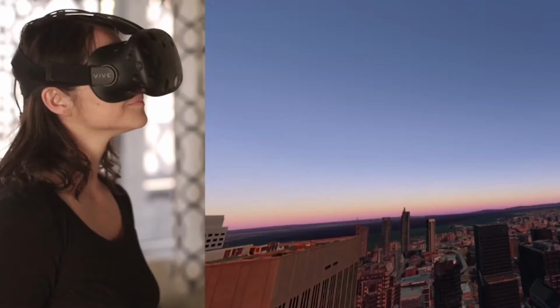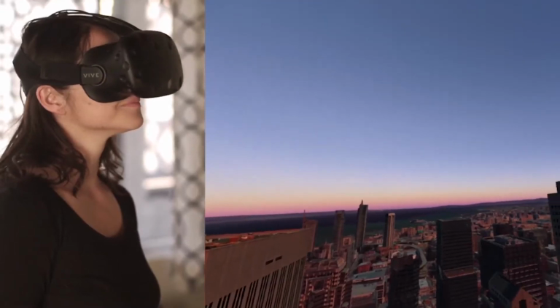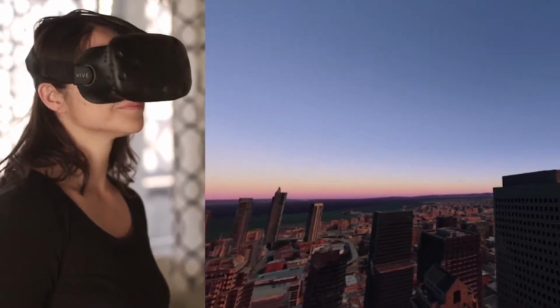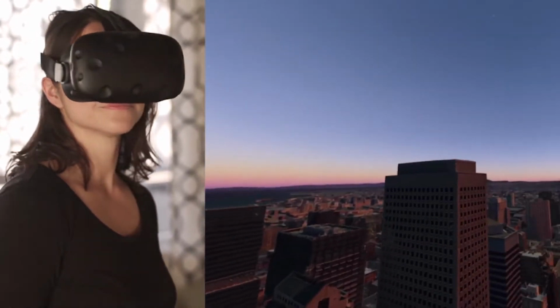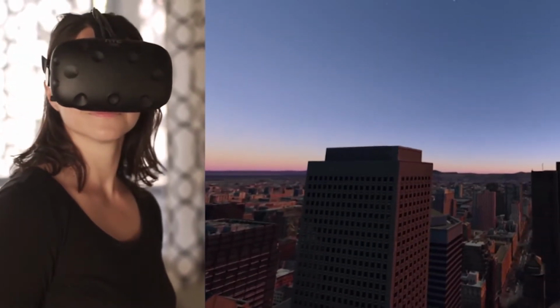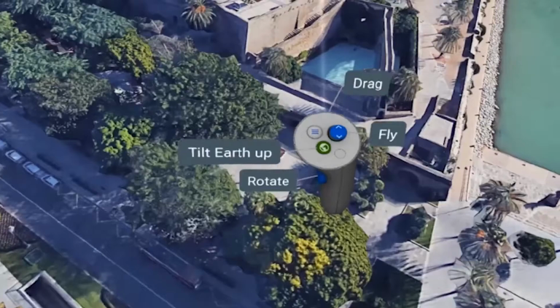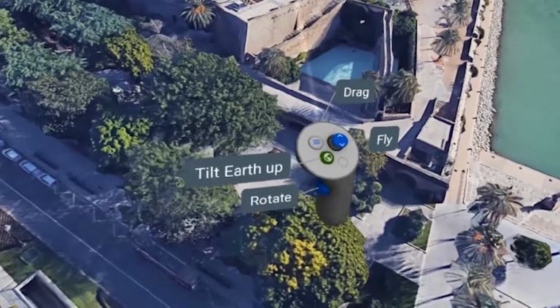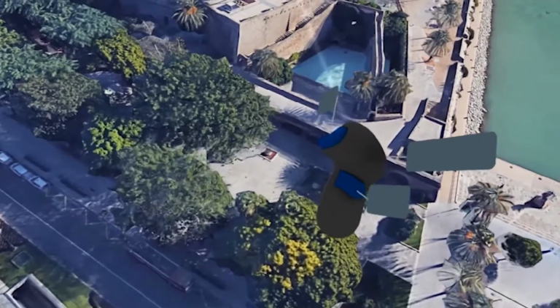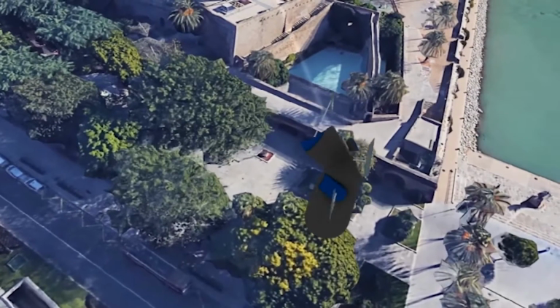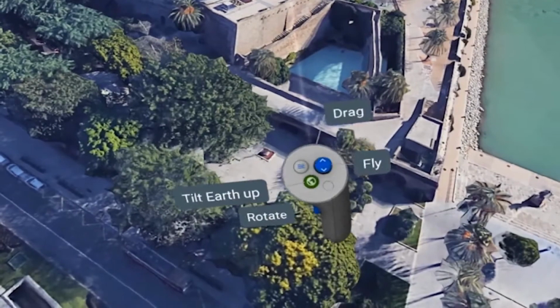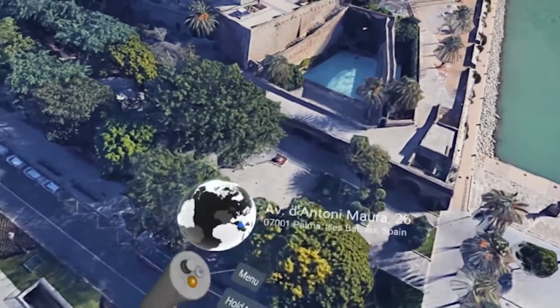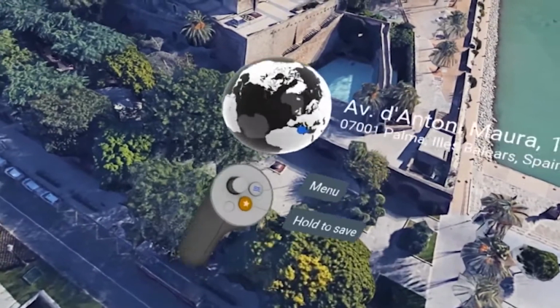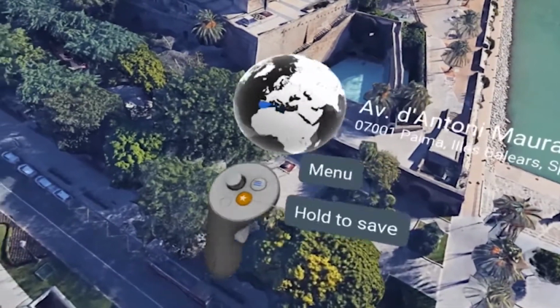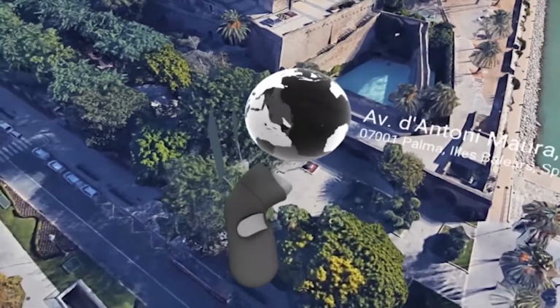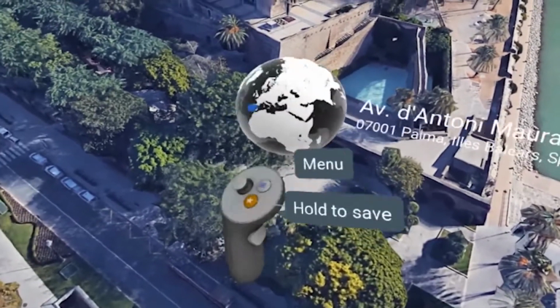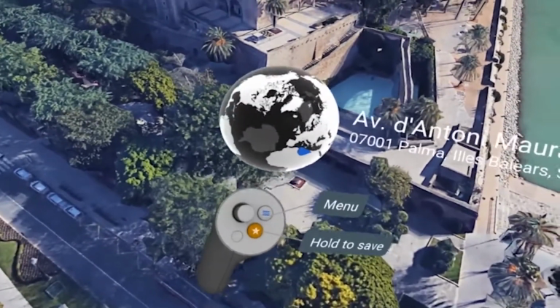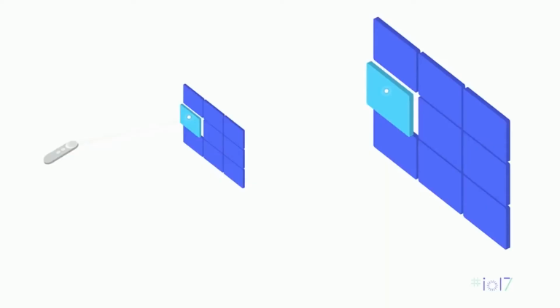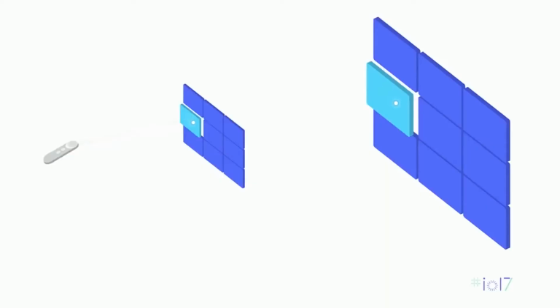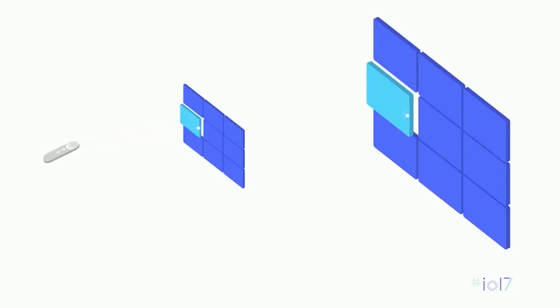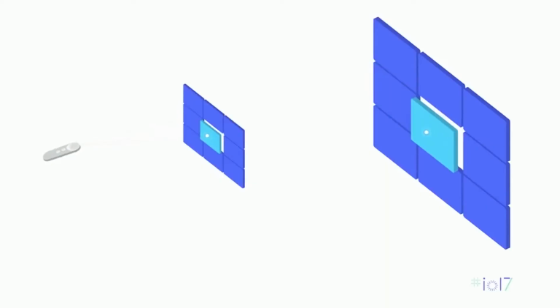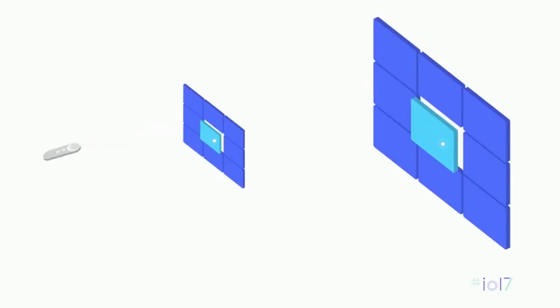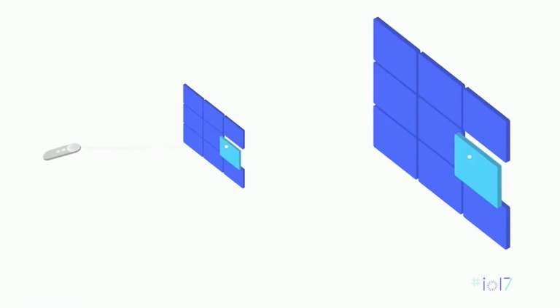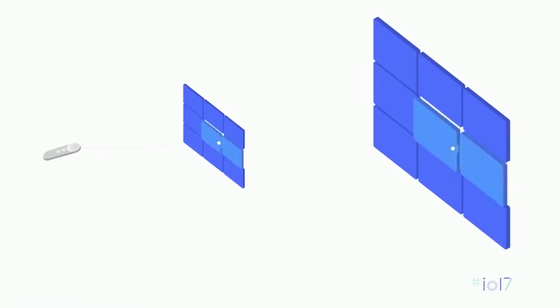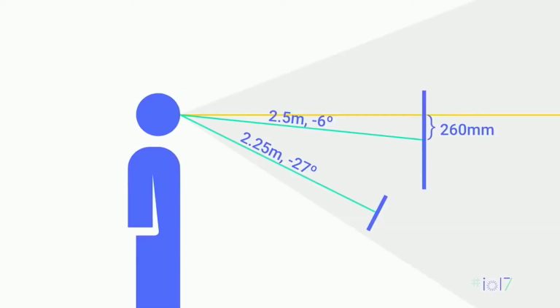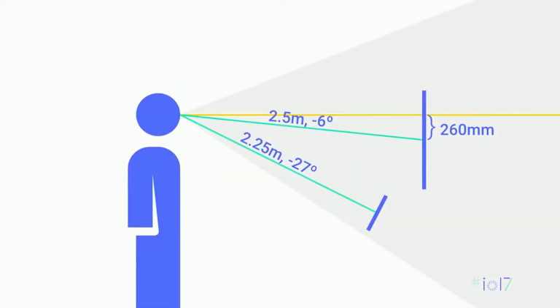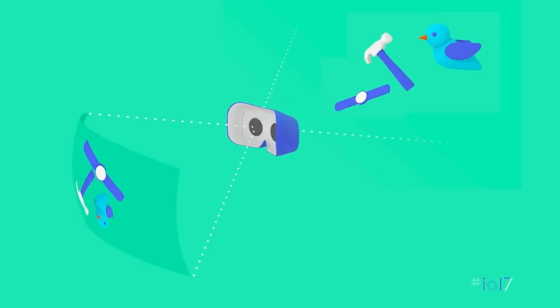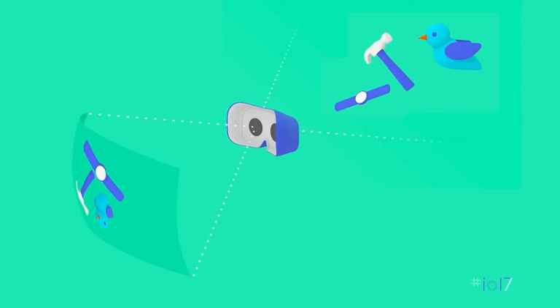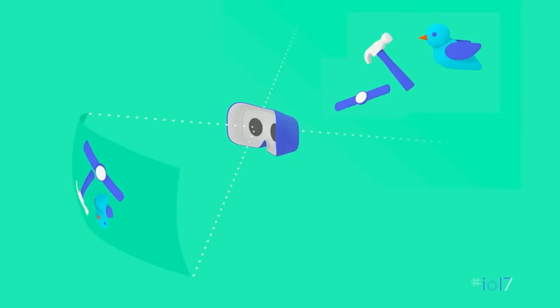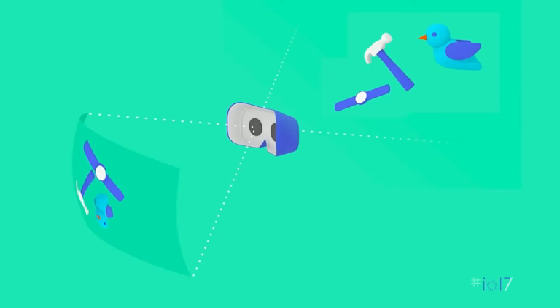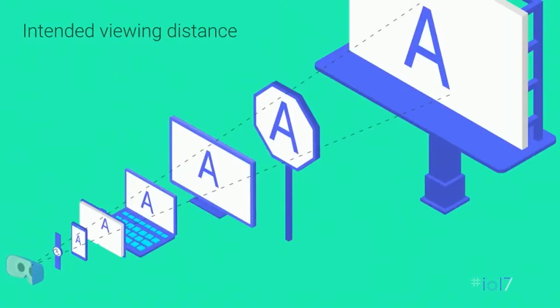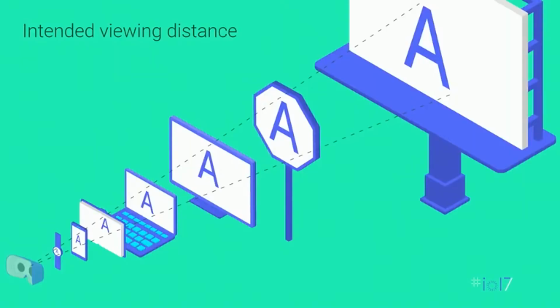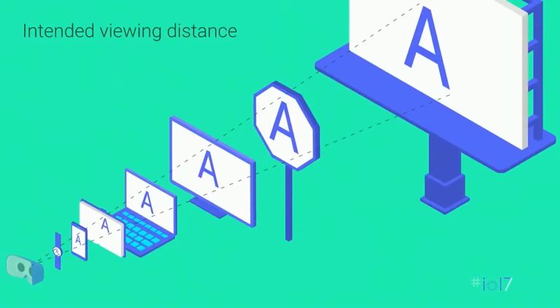Designing for VR was unique. We're dealing with new controllers and display technologies where common design patterns didn't exist. VR also requires a deep understanding of ergonomics and human physiology.